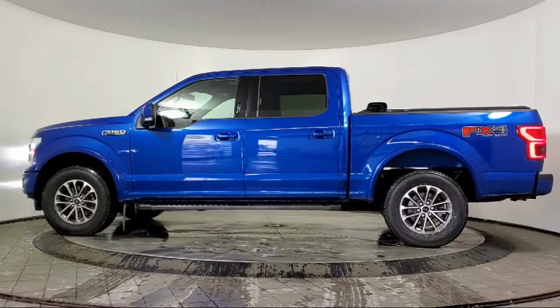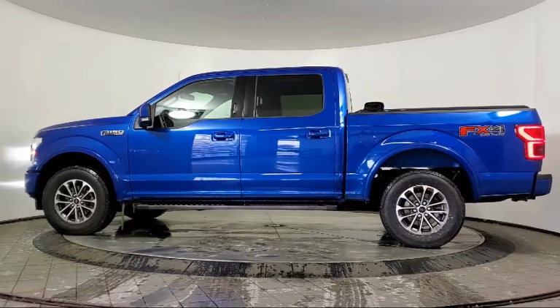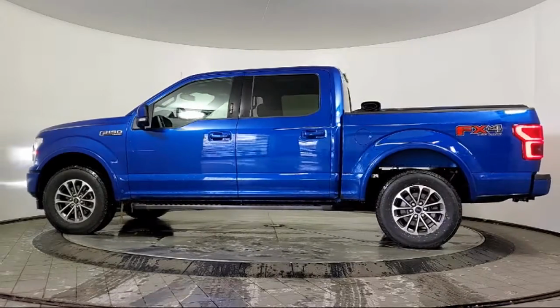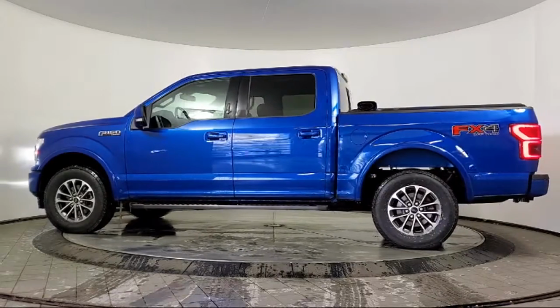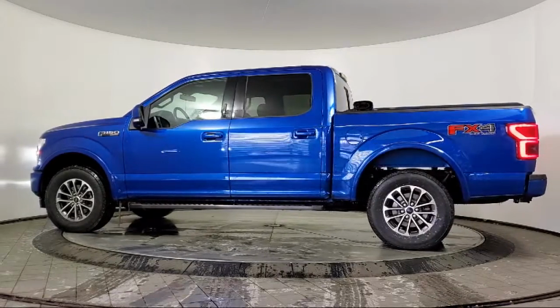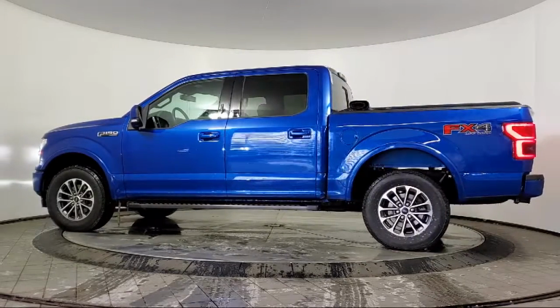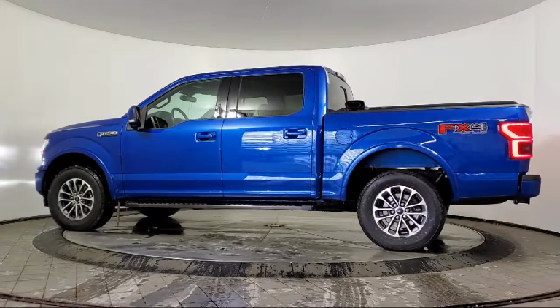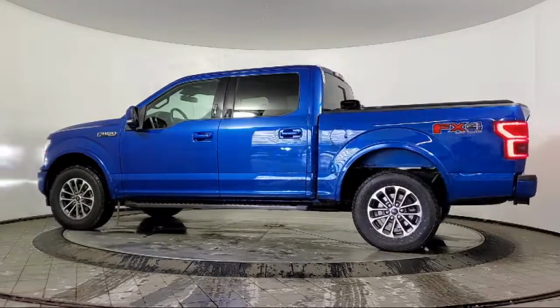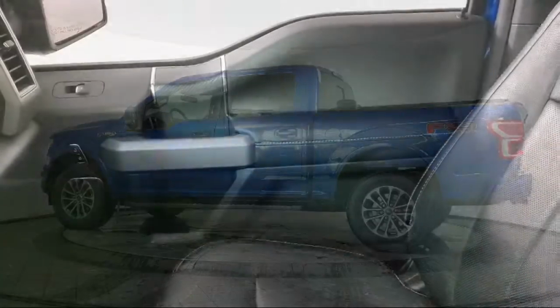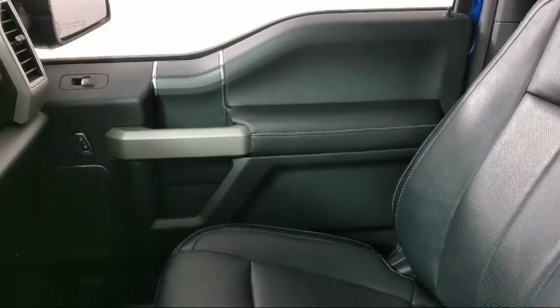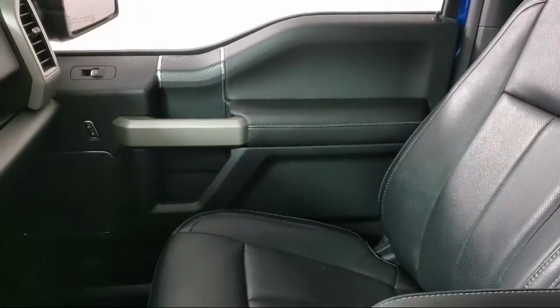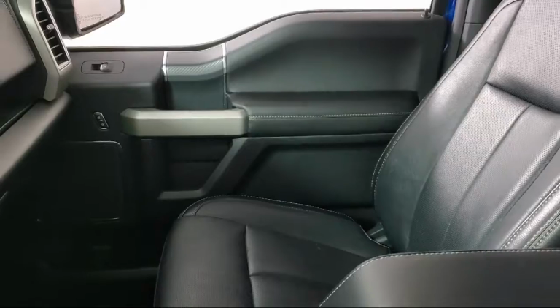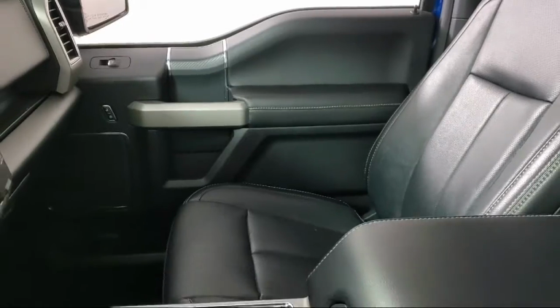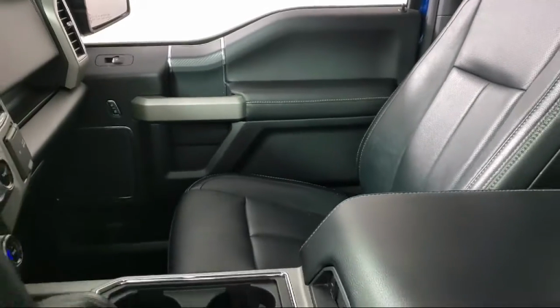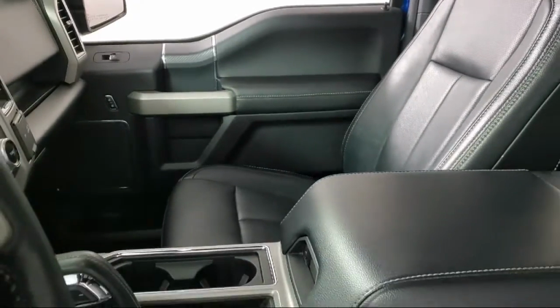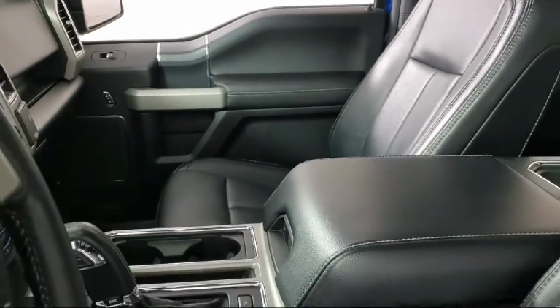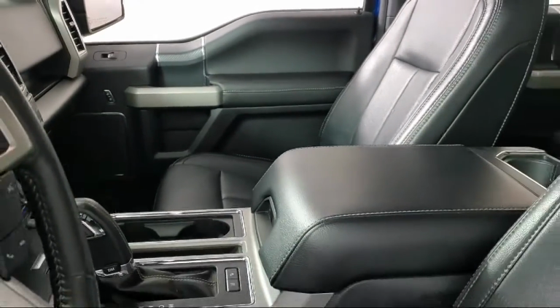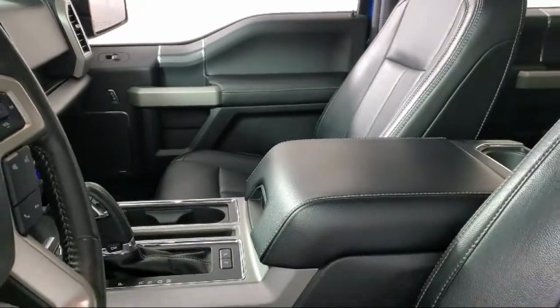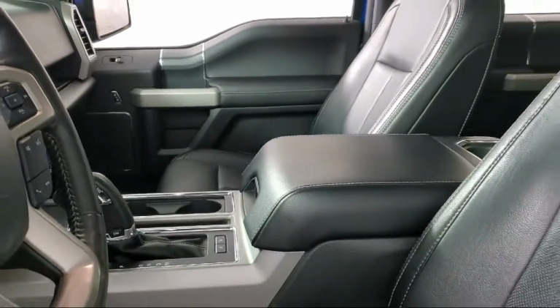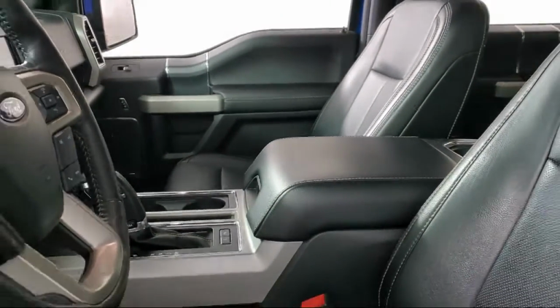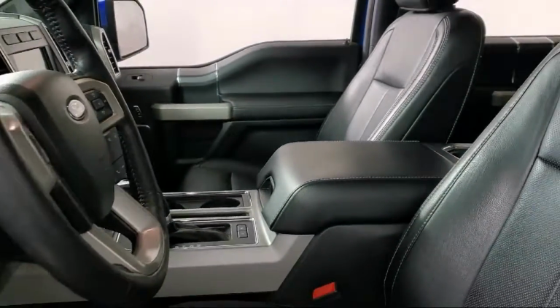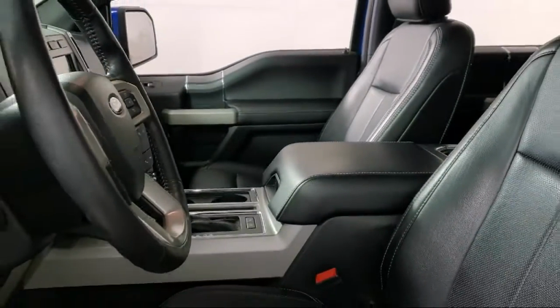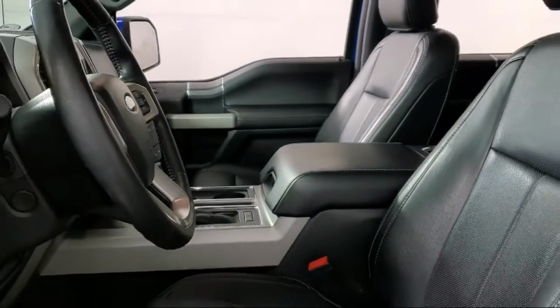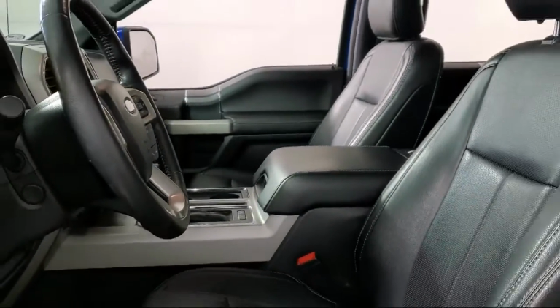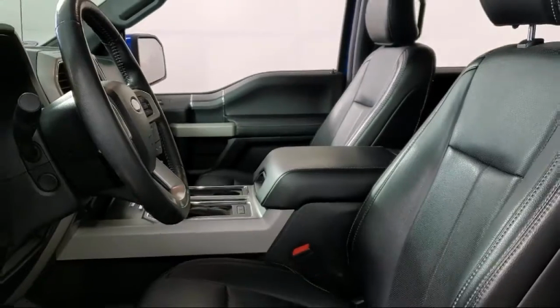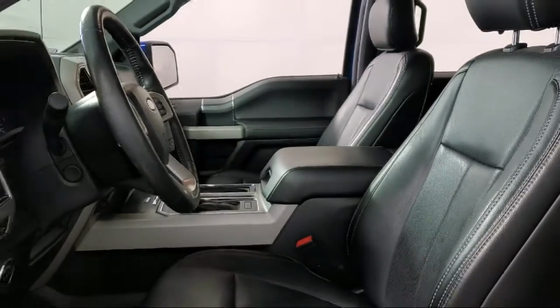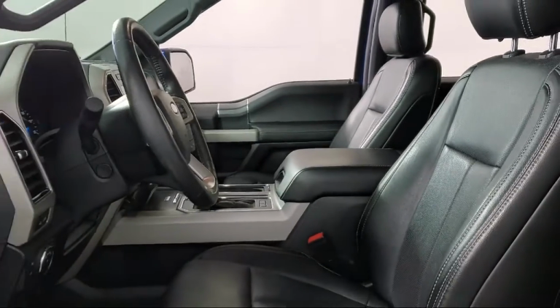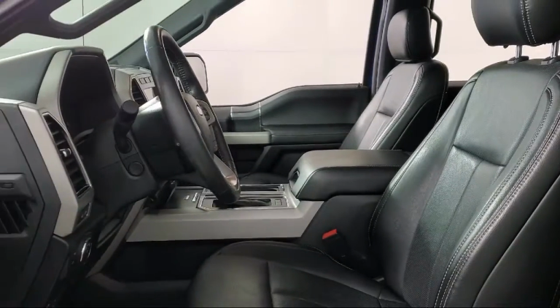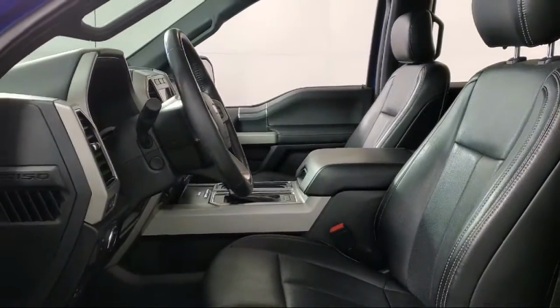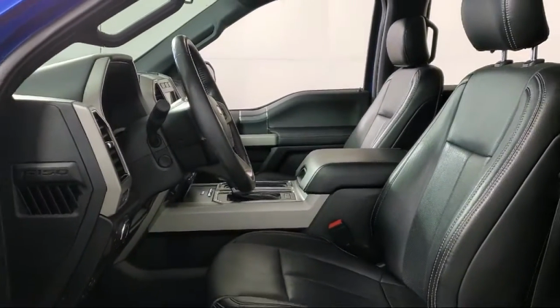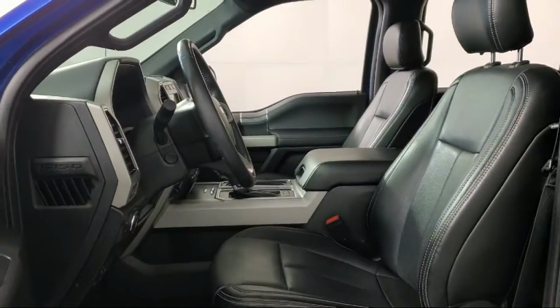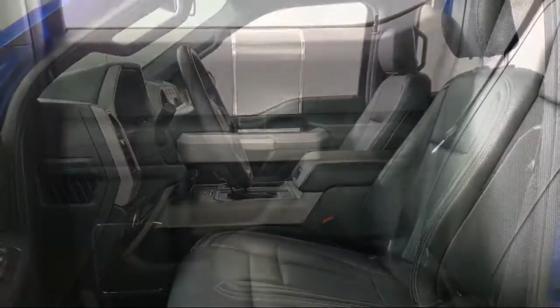It also features Dual Front Side Impact Airbags, Chrome Bumpers, Sirius XM Satellite Radio, Technology Package, Voice-Activated Touchscreen Navigation System, and has less than 65,000 miles on the odometer.